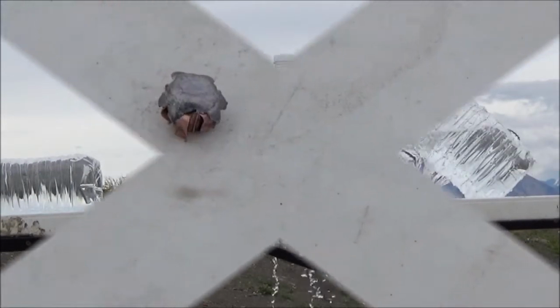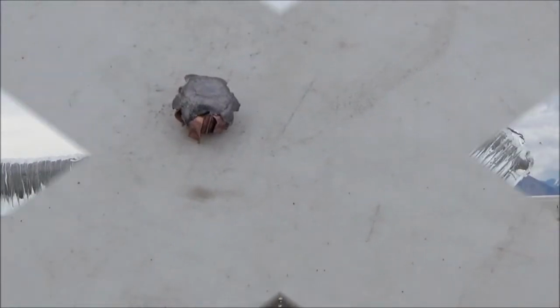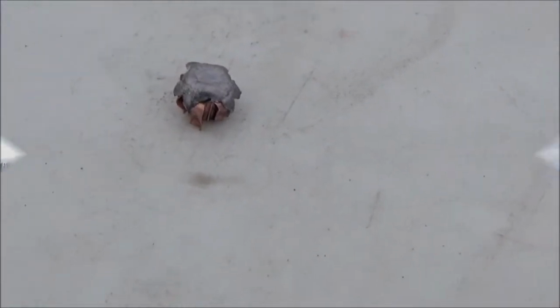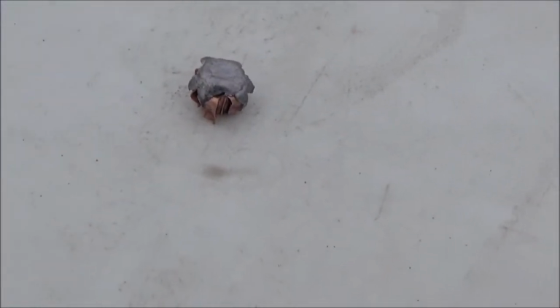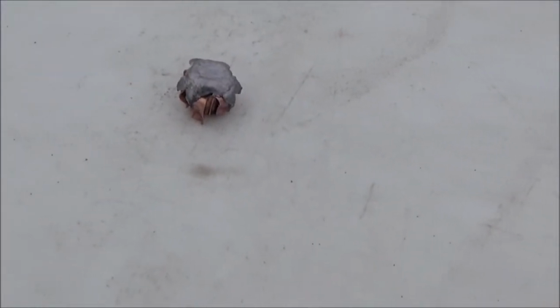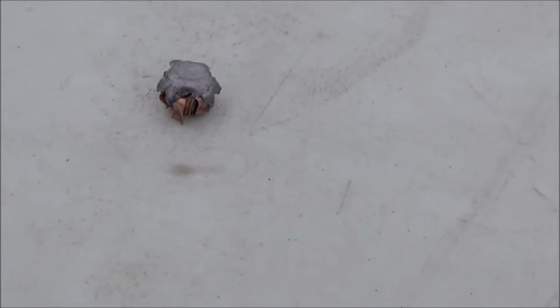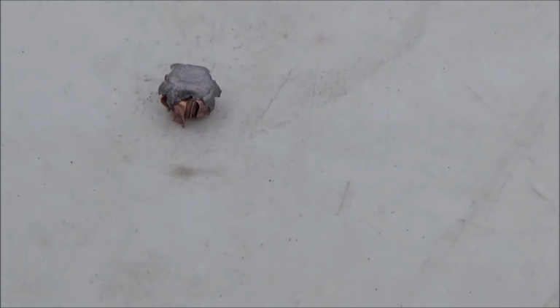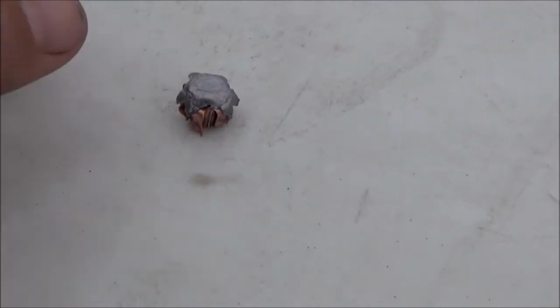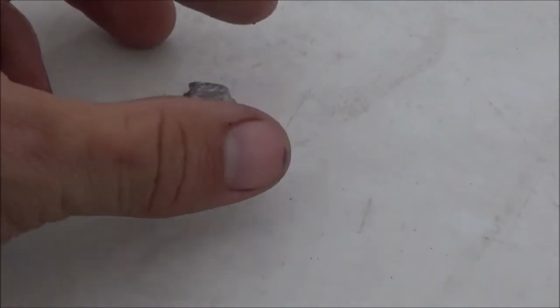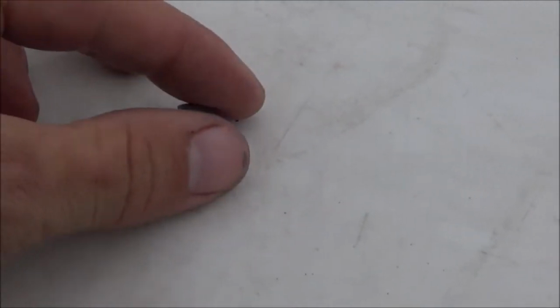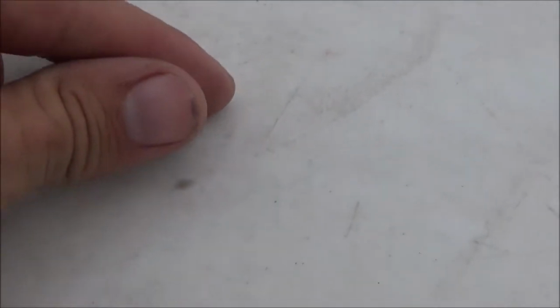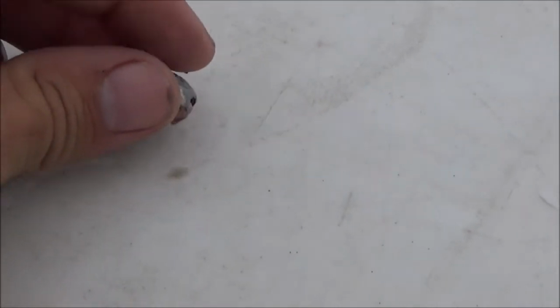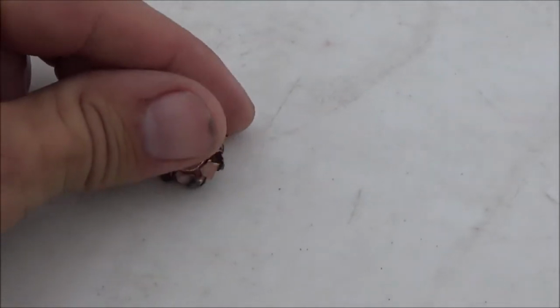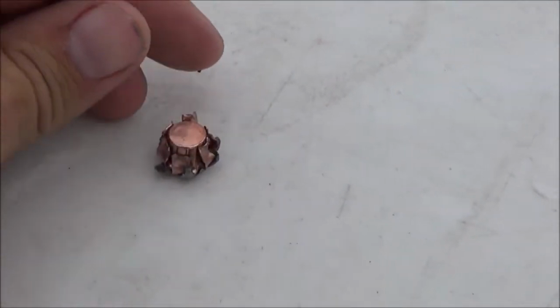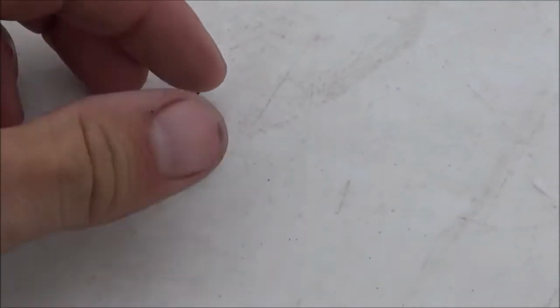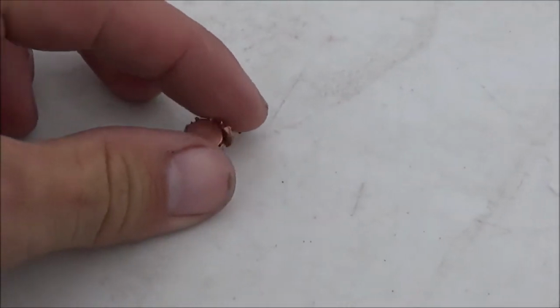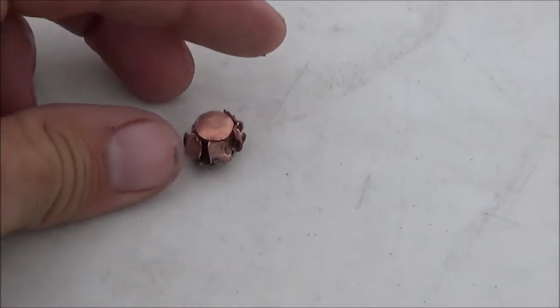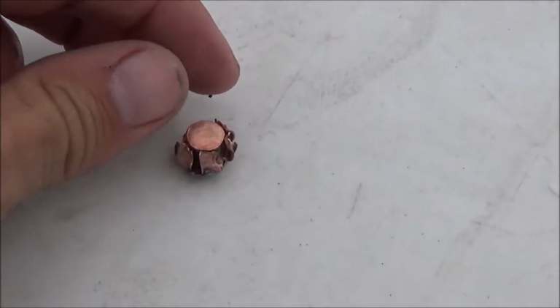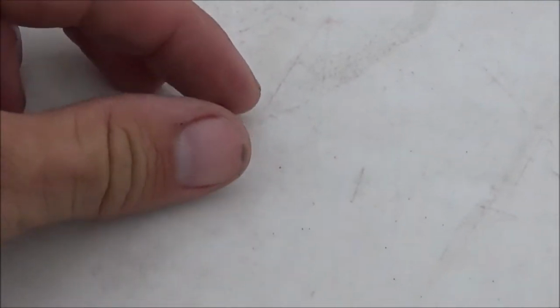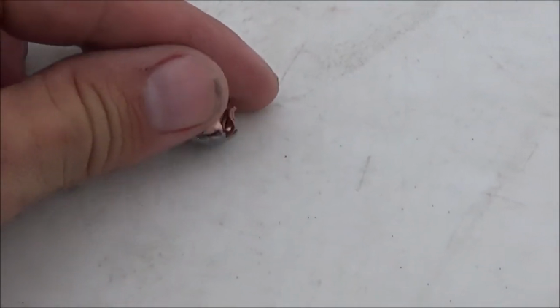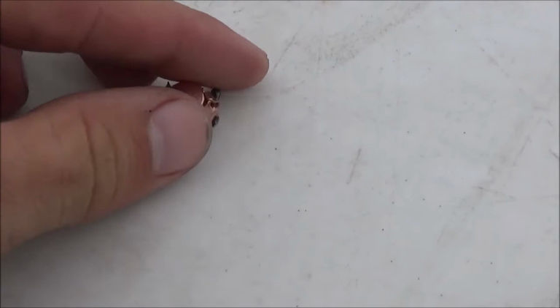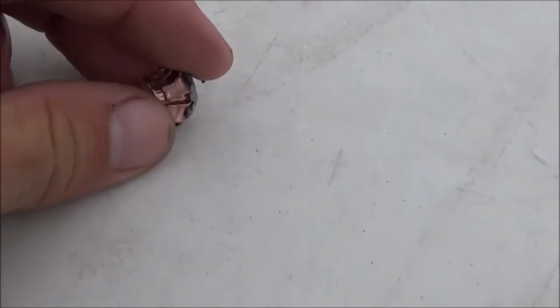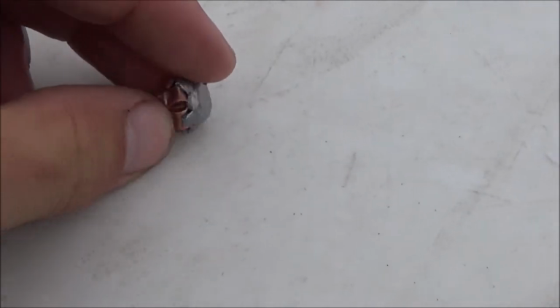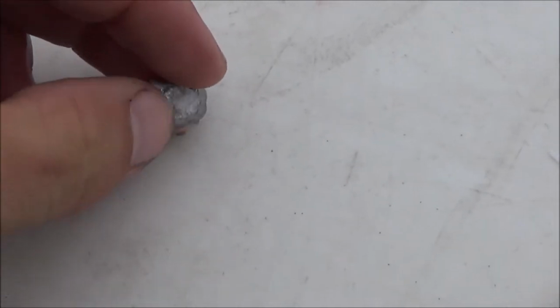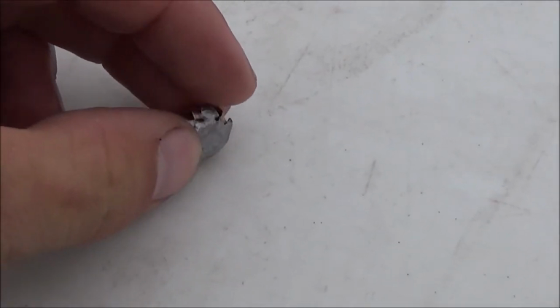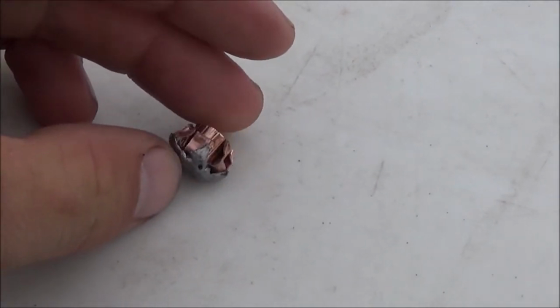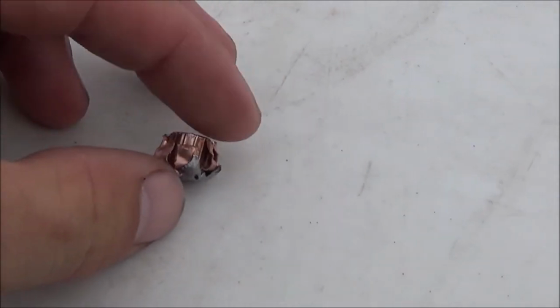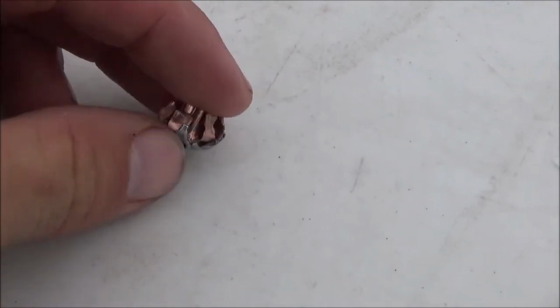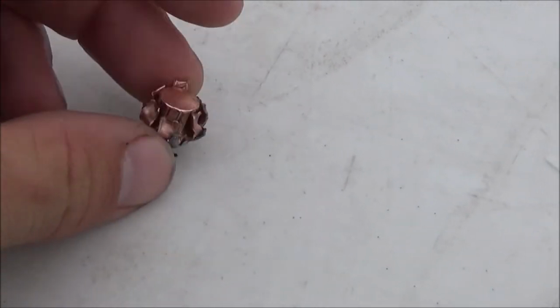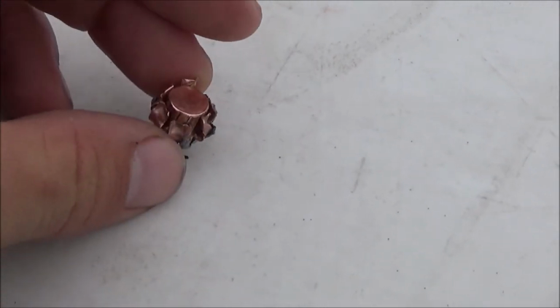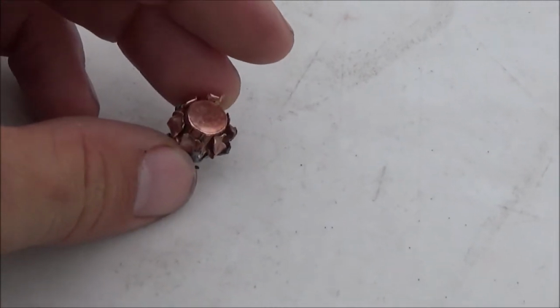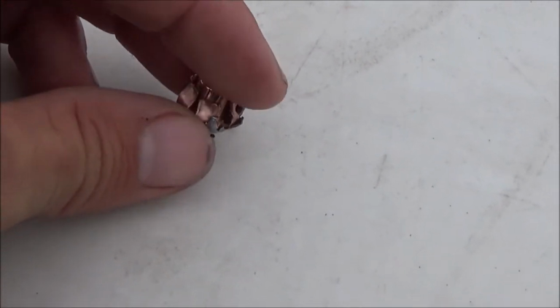Here we go. Chuck from Alaskan Ballistics. This is actually the best XTP I've ever had open up. Nice cutting edges there. Flattened her out.